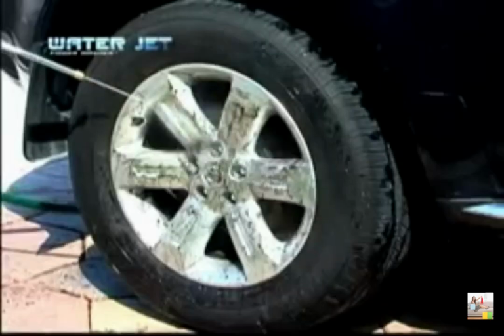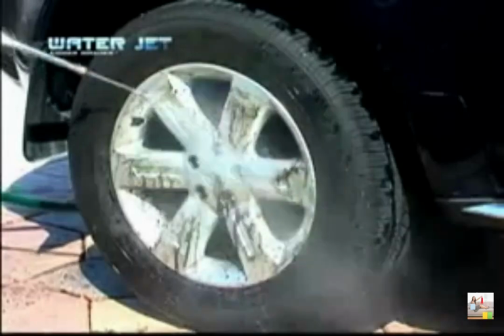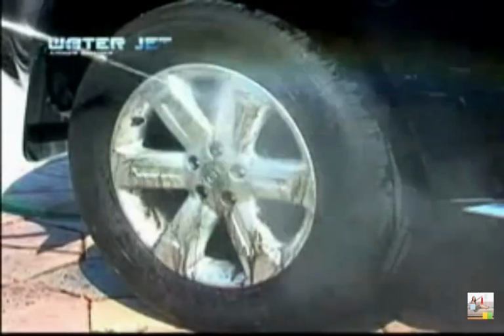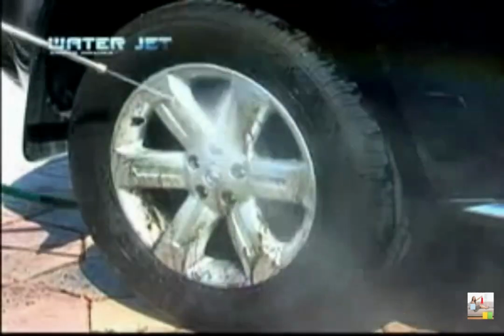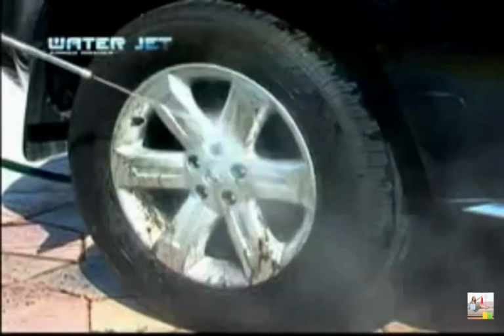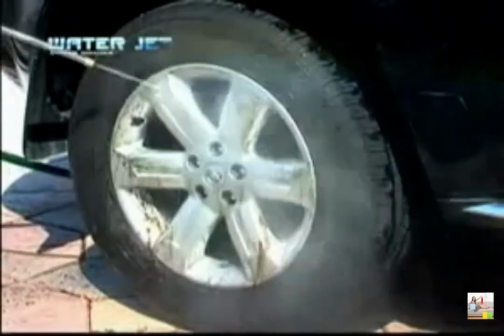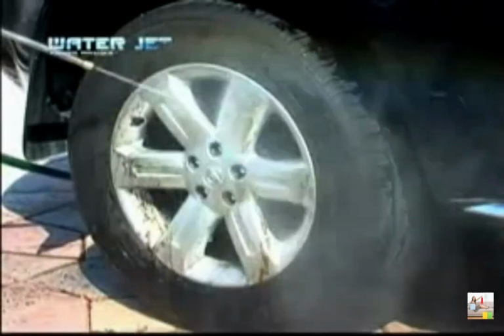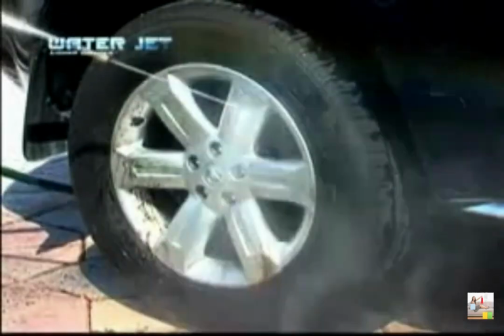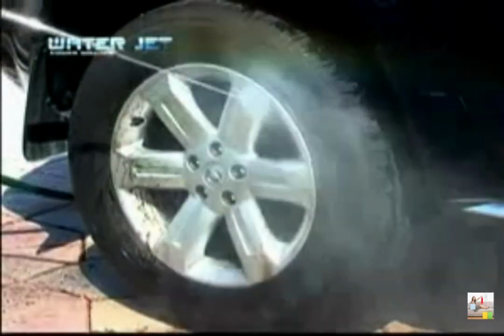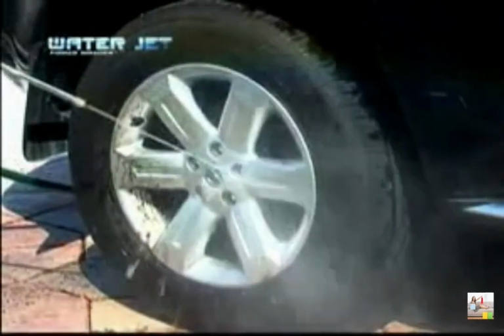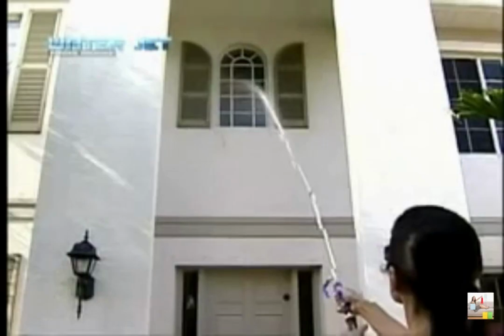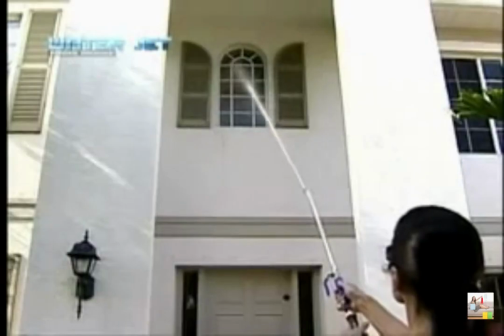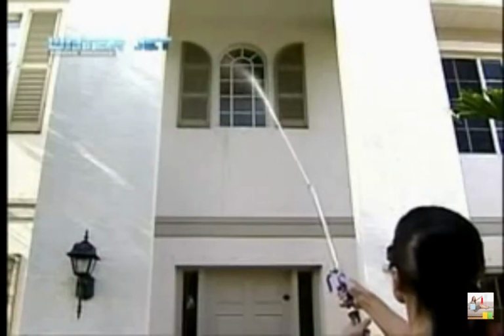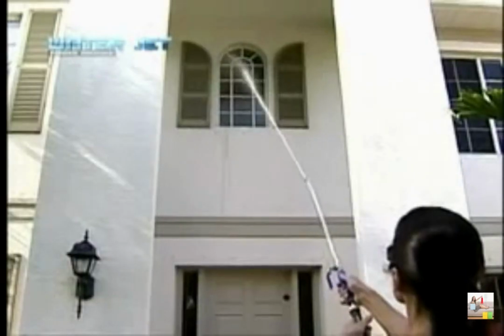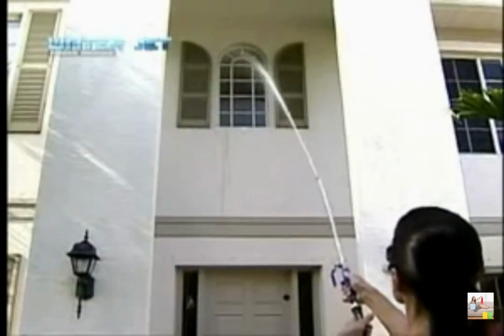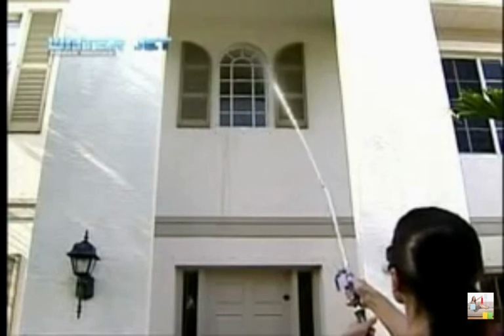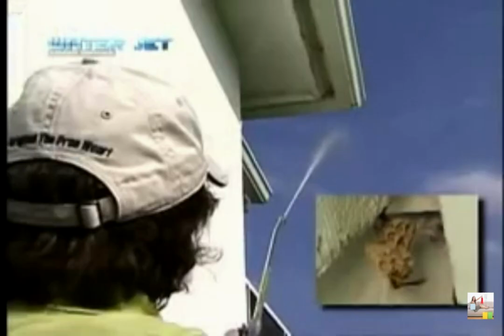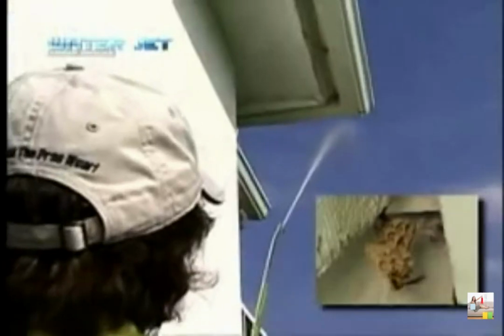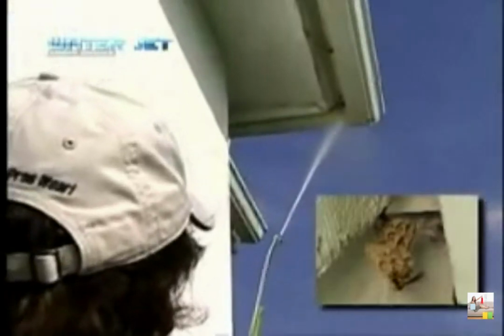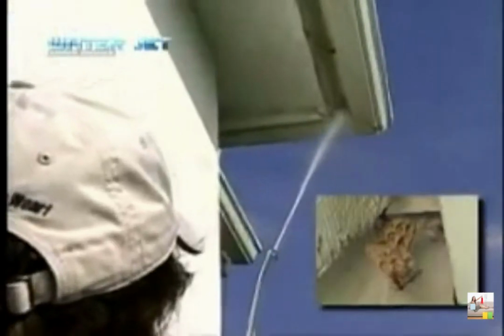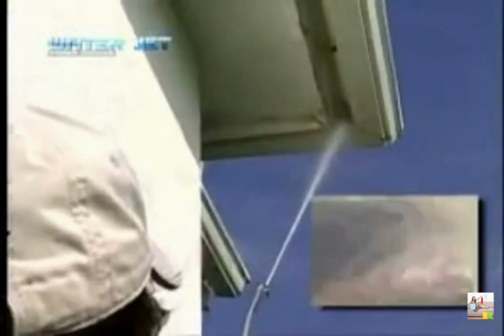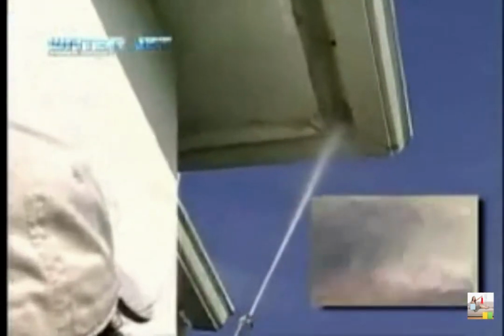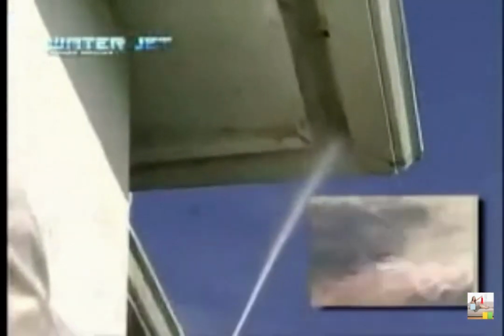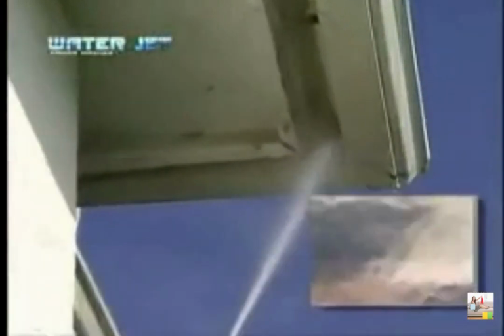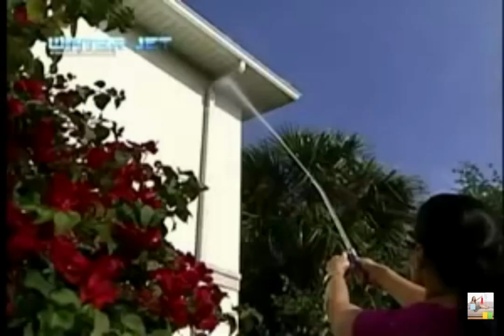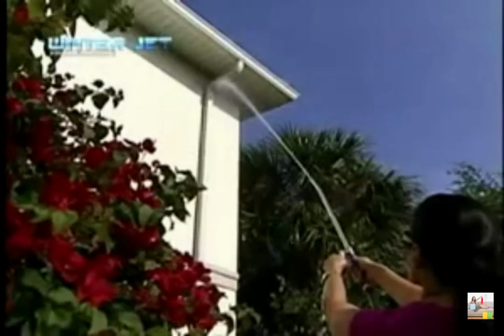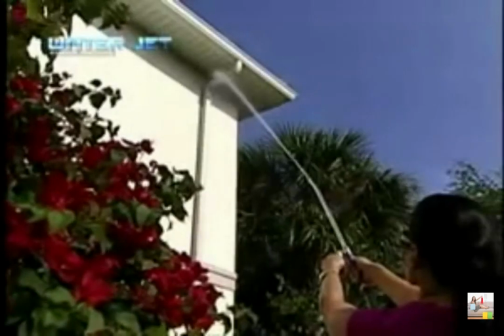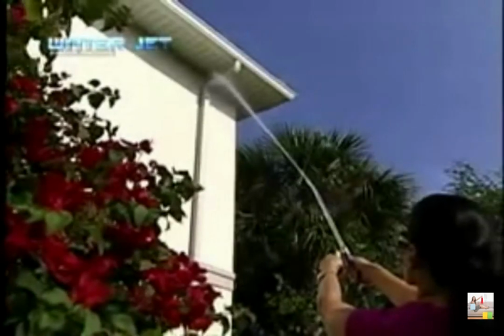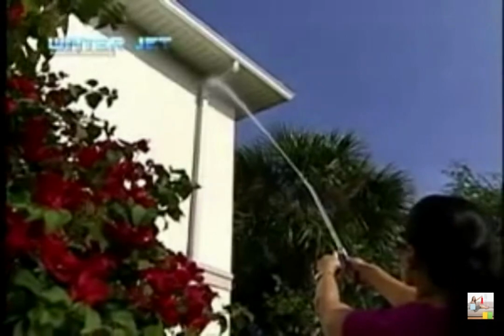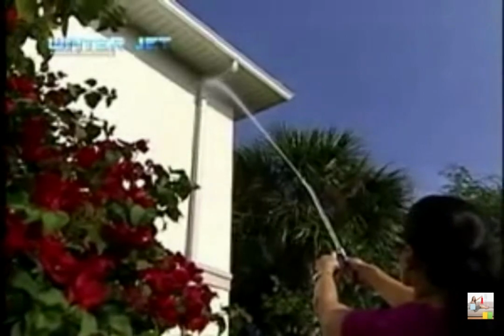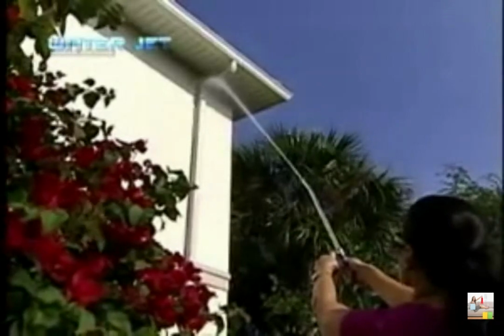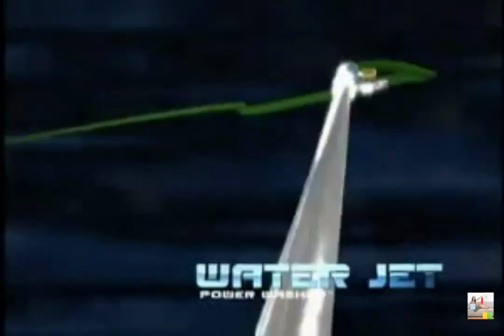Perfect for when a pricey pressure cleaner is too much power but a hose is too little. Powerful enough to clean second story windows, remove wasp nests from a safe distance, and reach under eaves — without motors, gas or electricity.